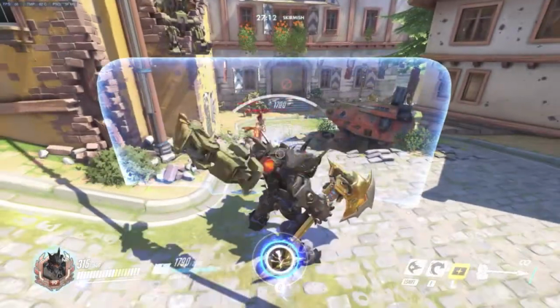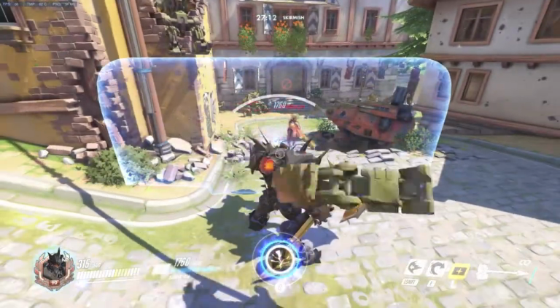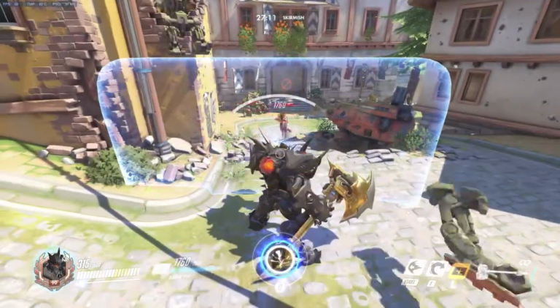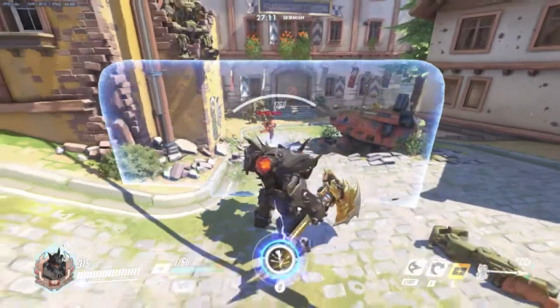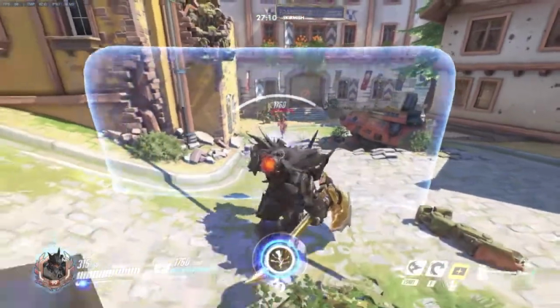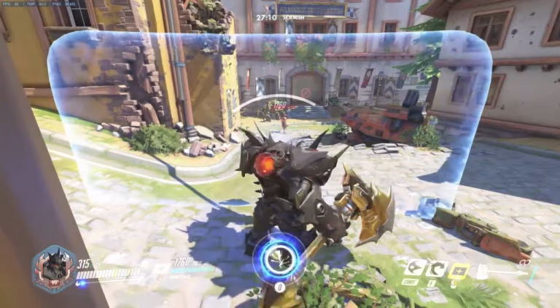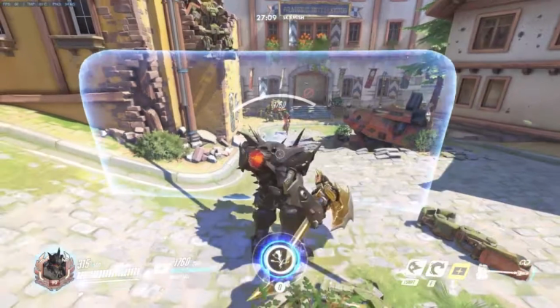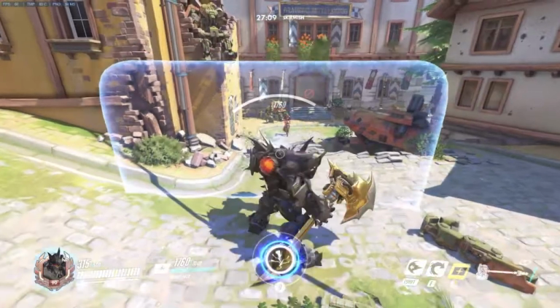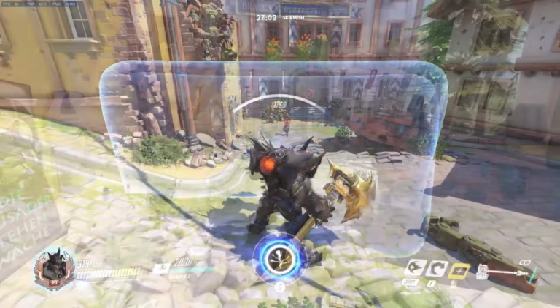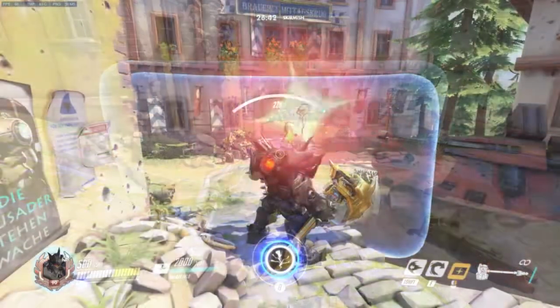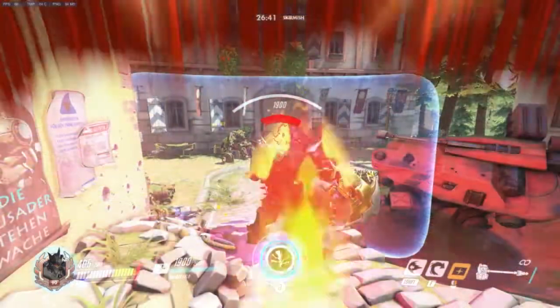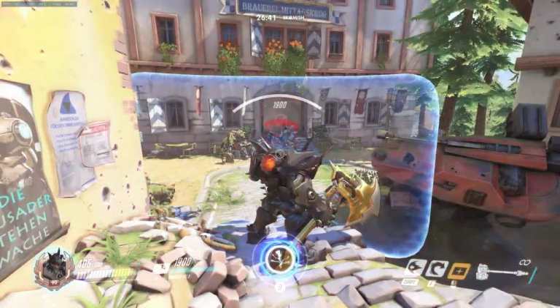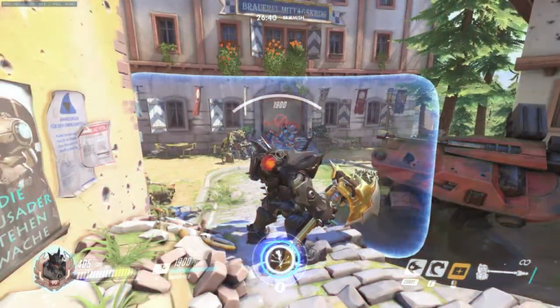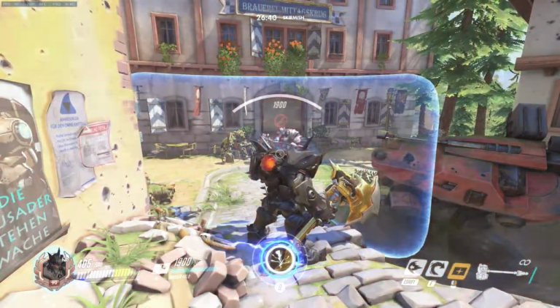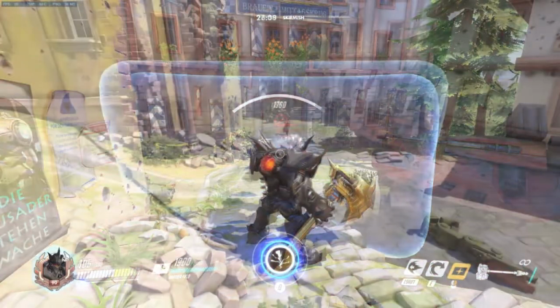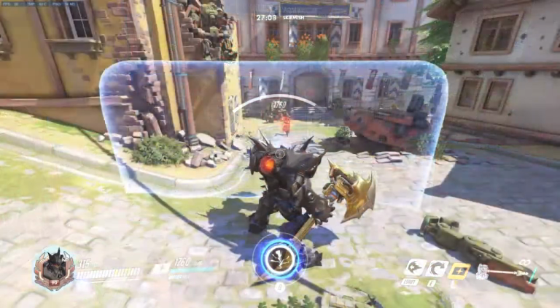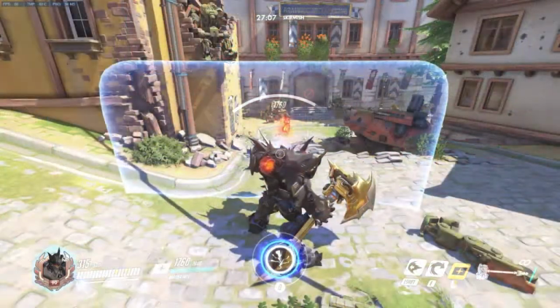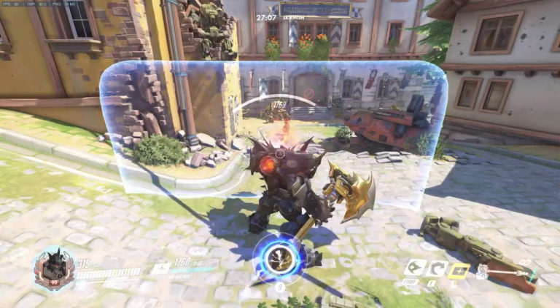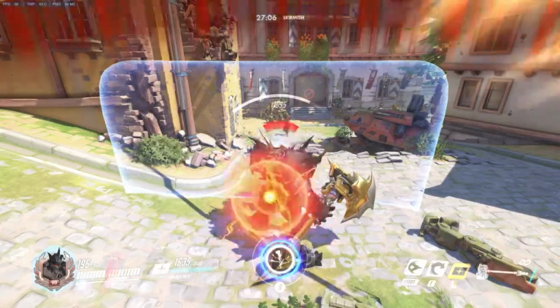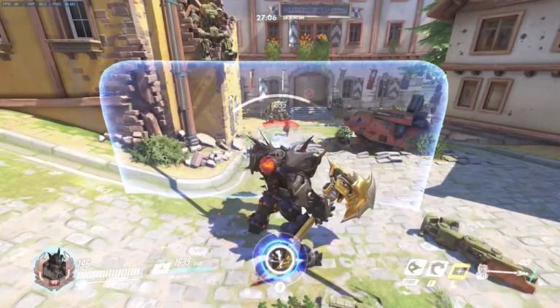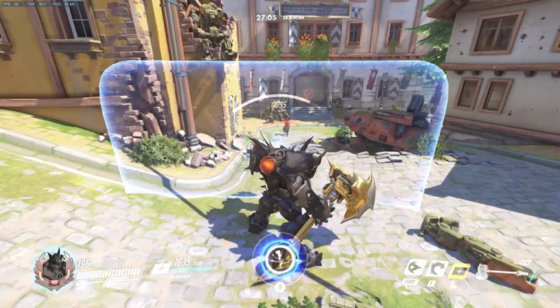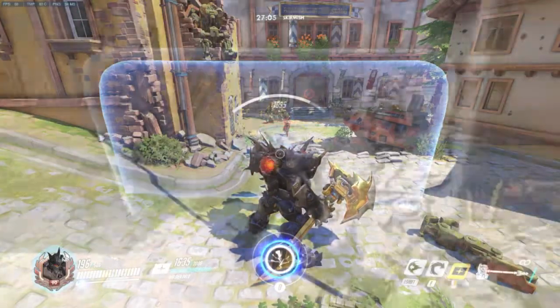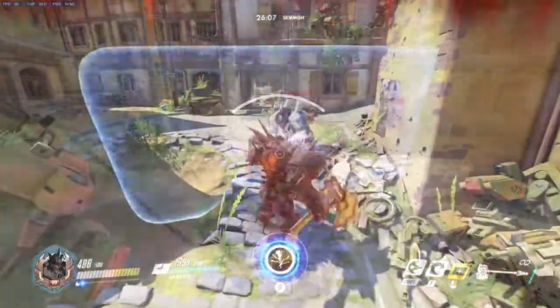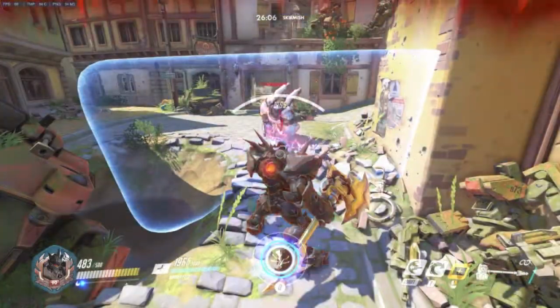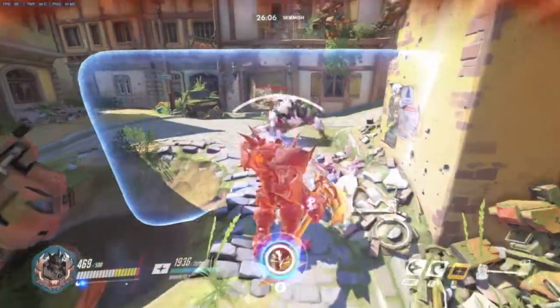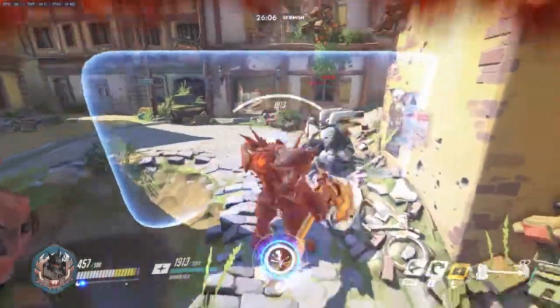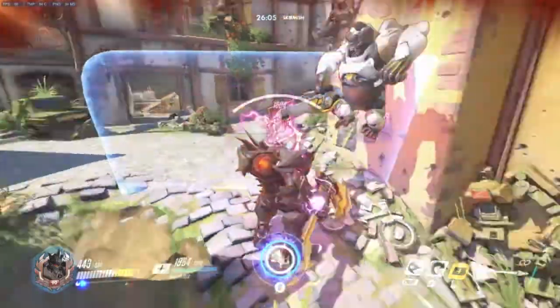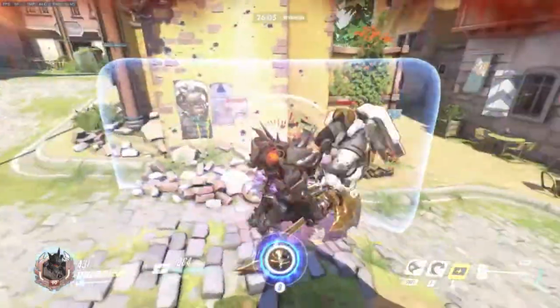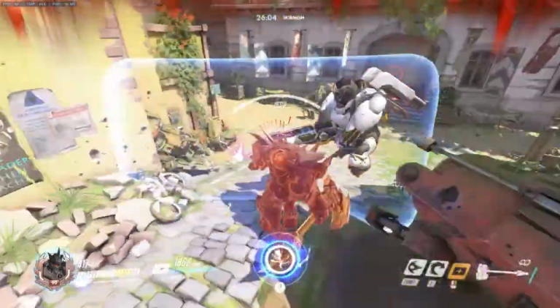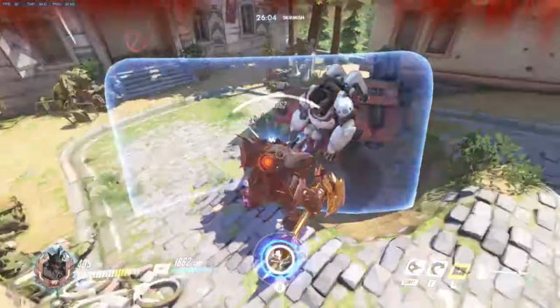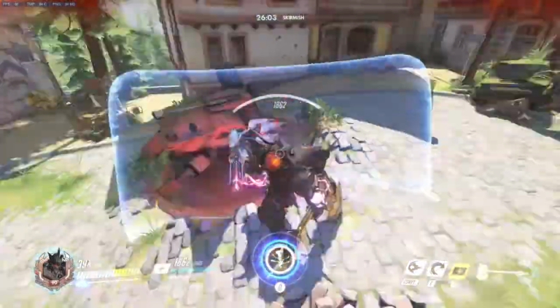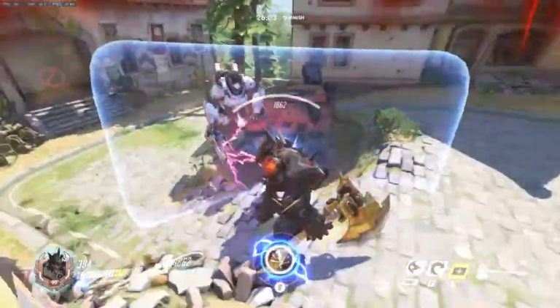The following is an exclusive list of abilities that can penetrate Reinhardt's shield: Reinhardt's Firestrike, Symmetra's secondary attack, Winston's primary attack, and of course all melee attacks.